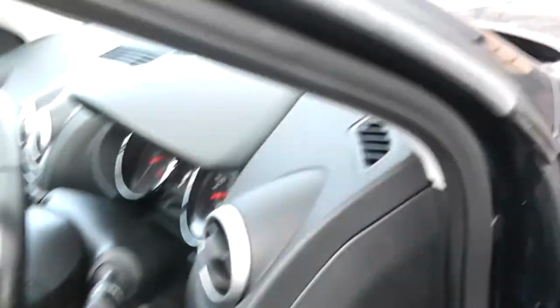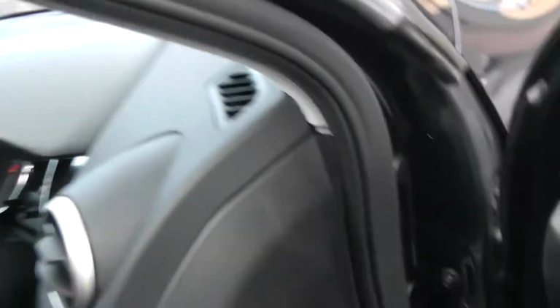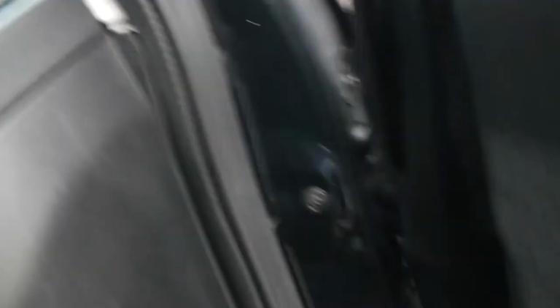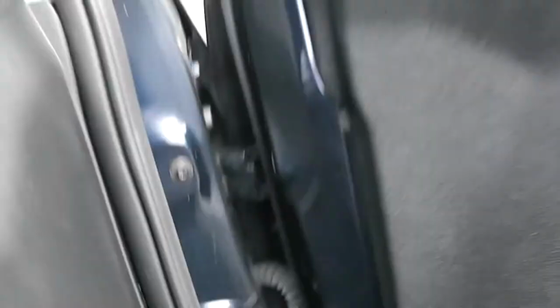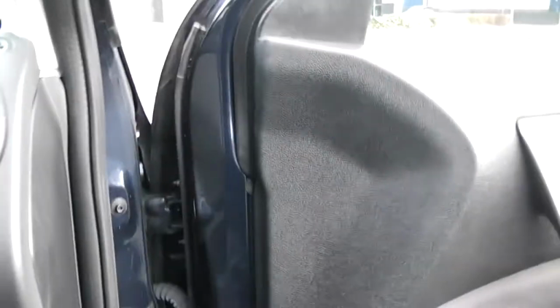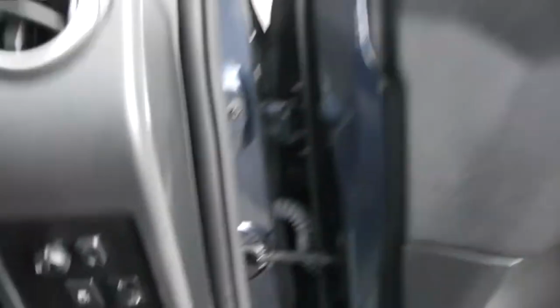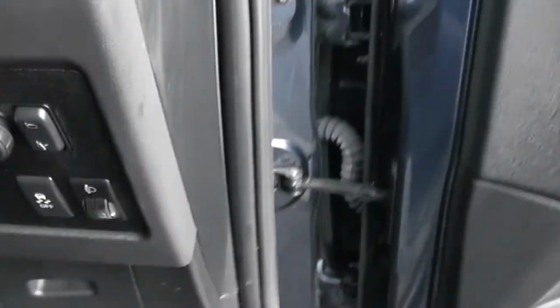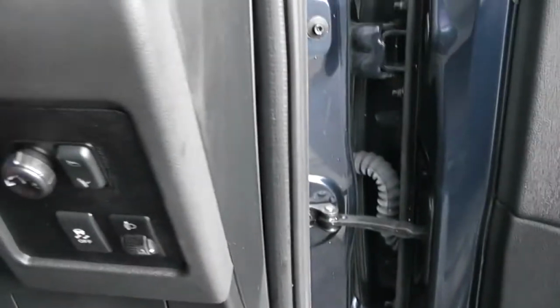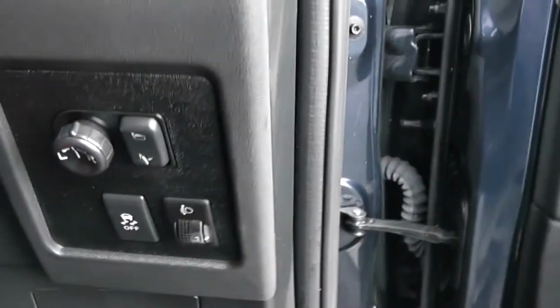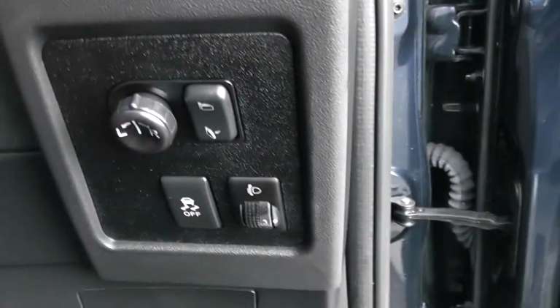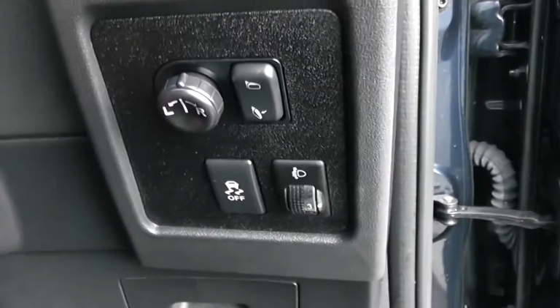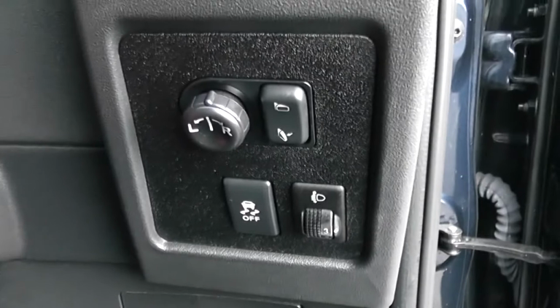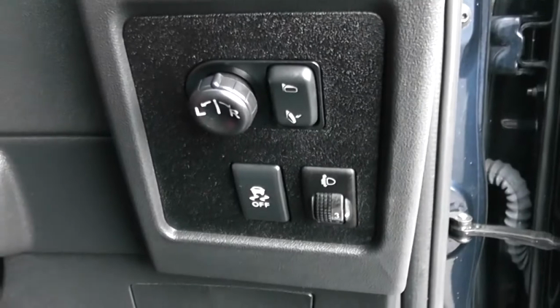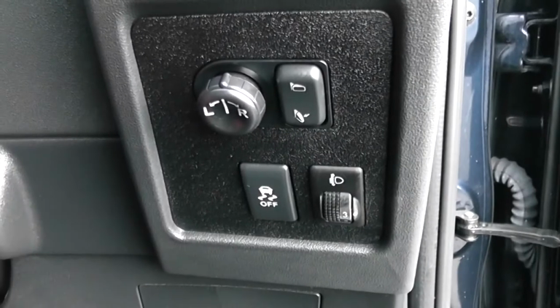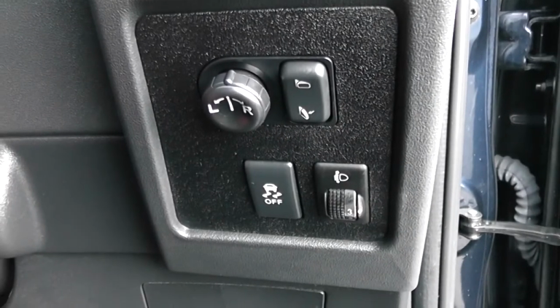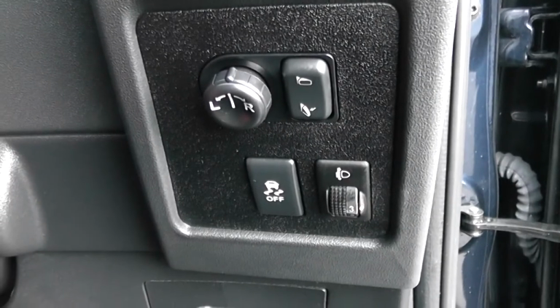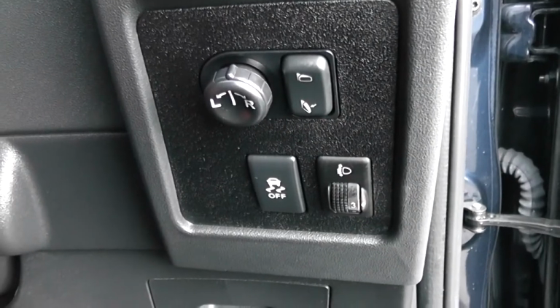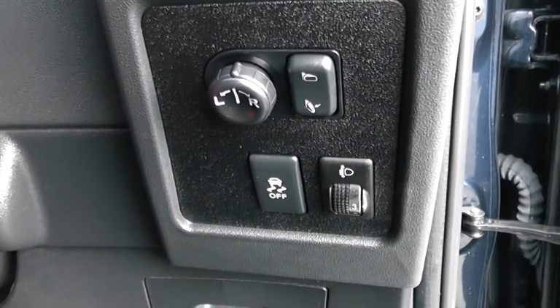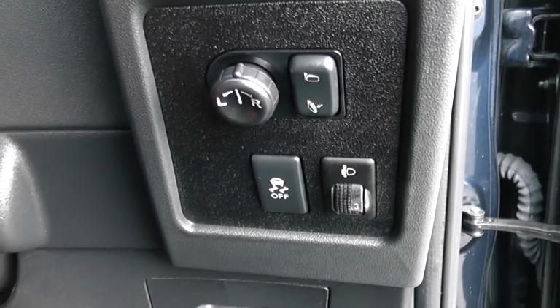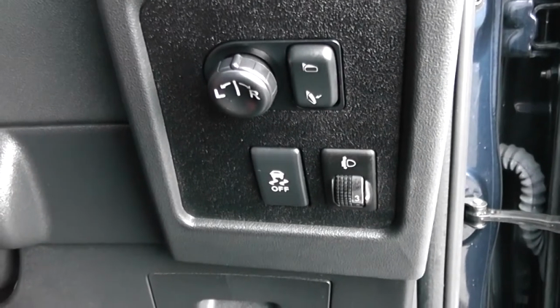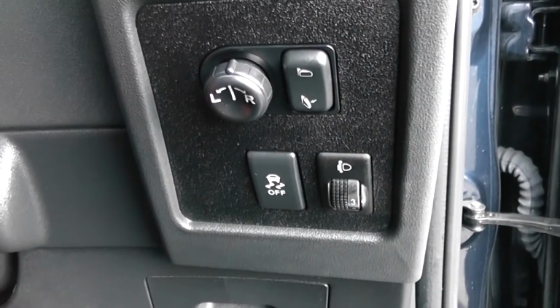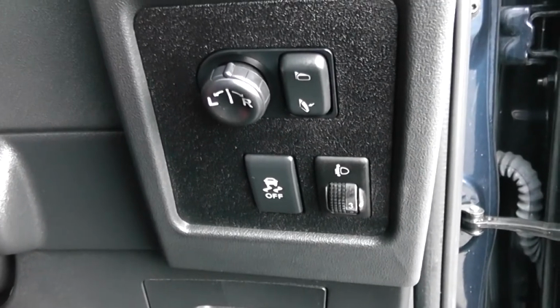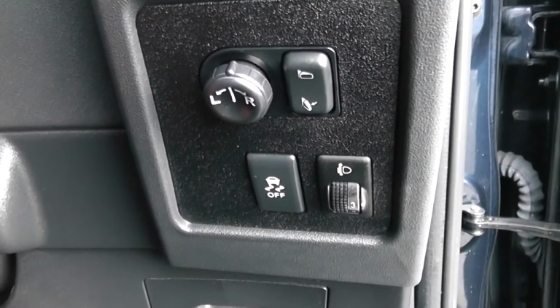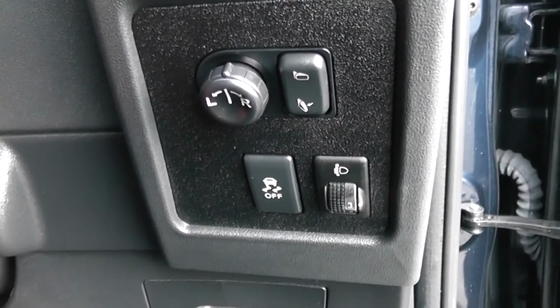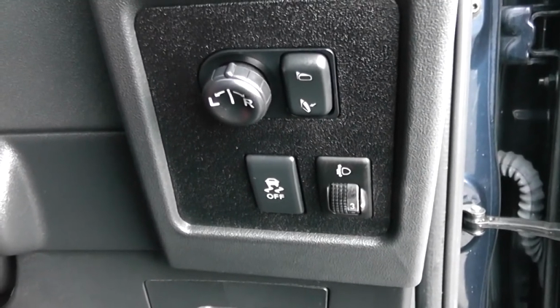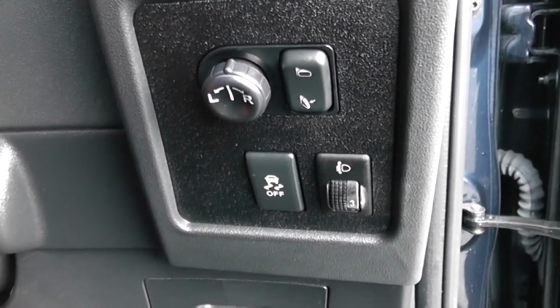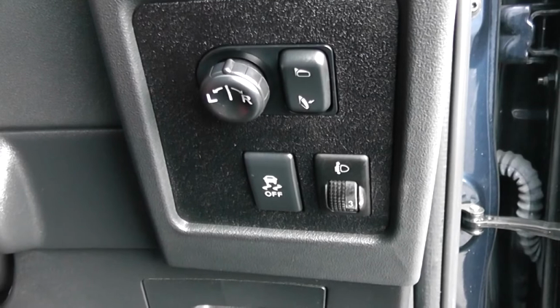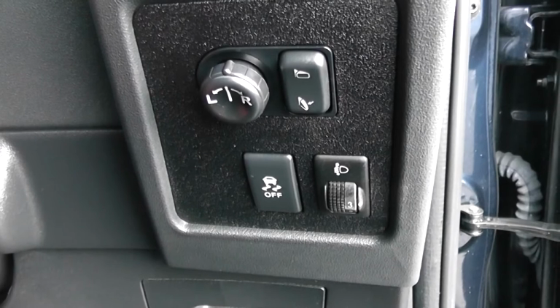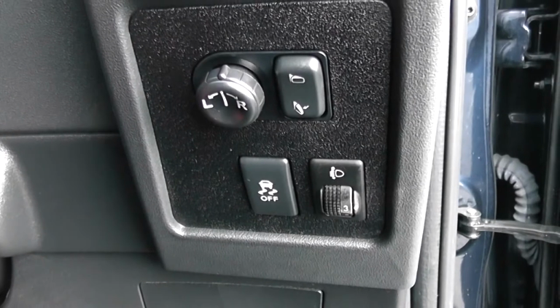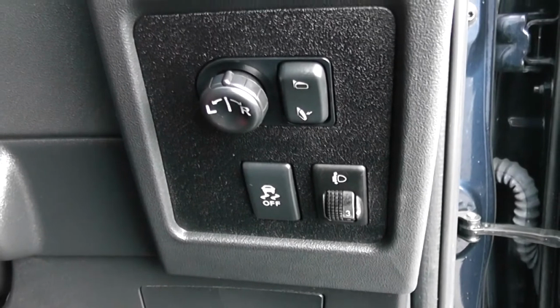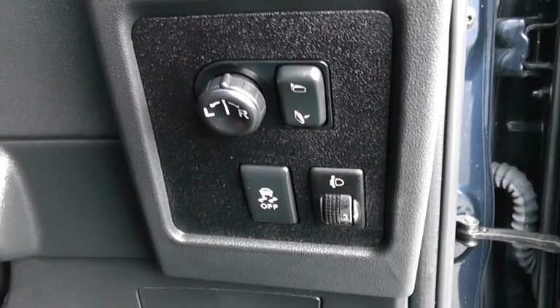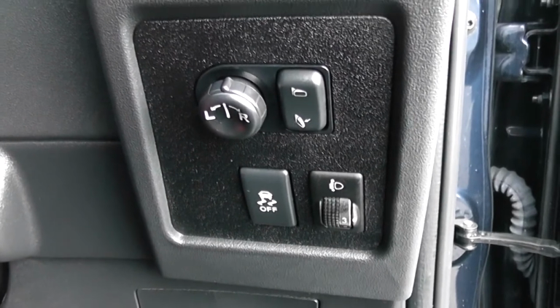Moving into the vehicle. To the right hand side of the steering wheel you have all your various lighting controls, including your electric mirror adjustments, as well as your electric folding mirrors.